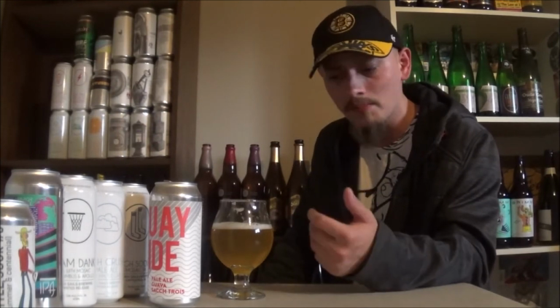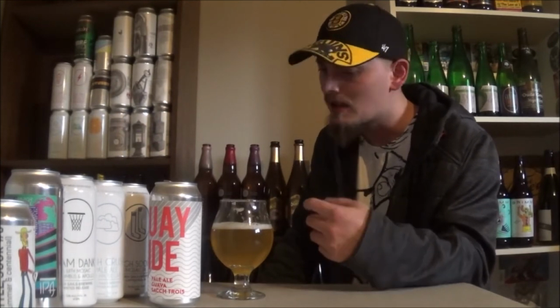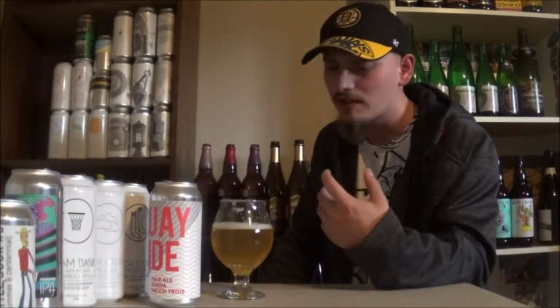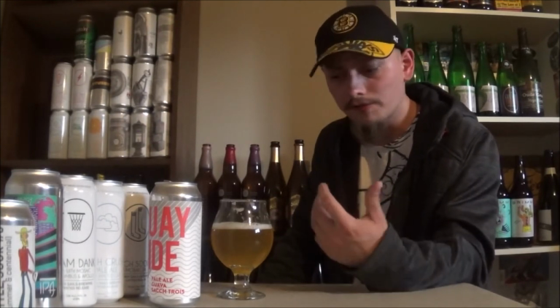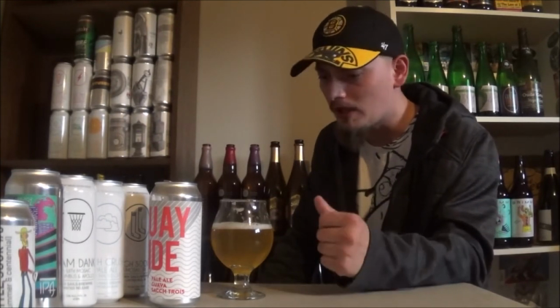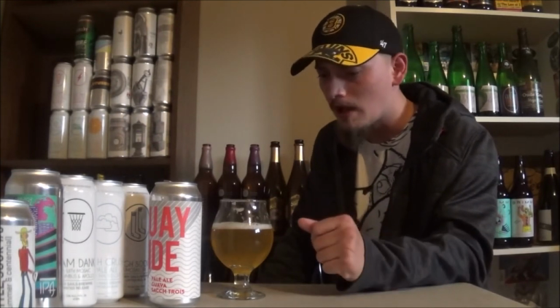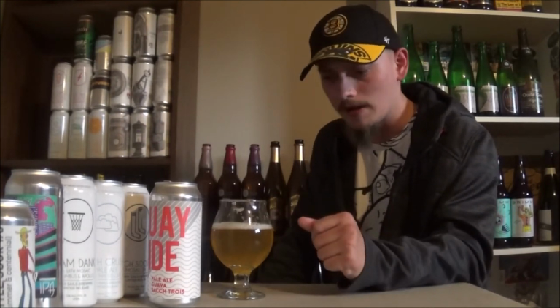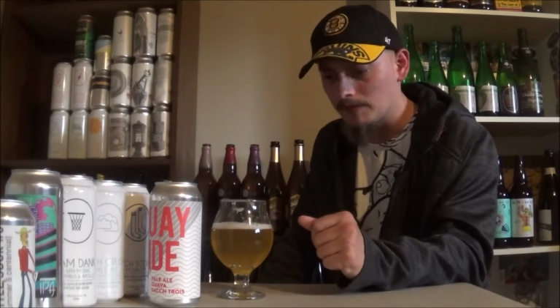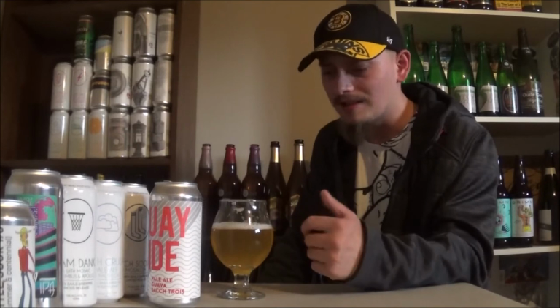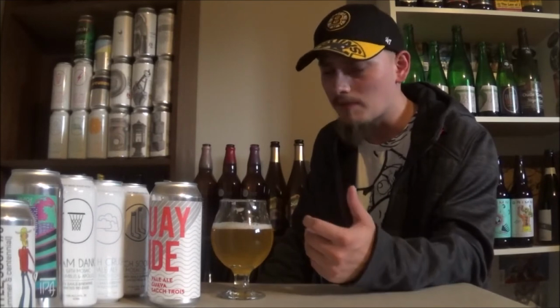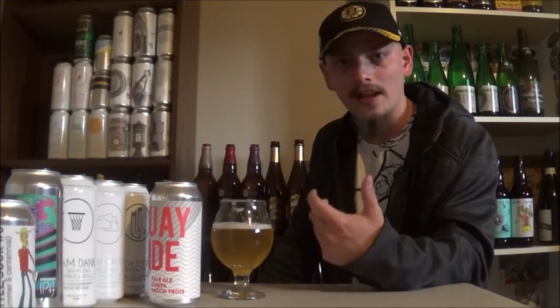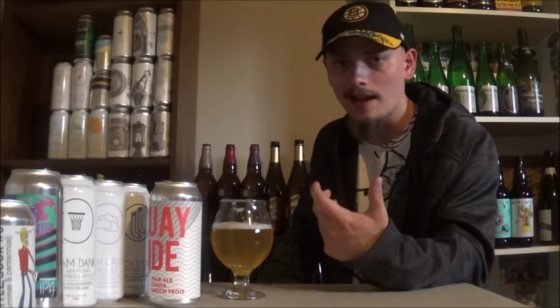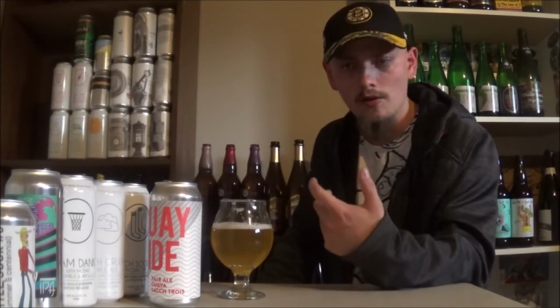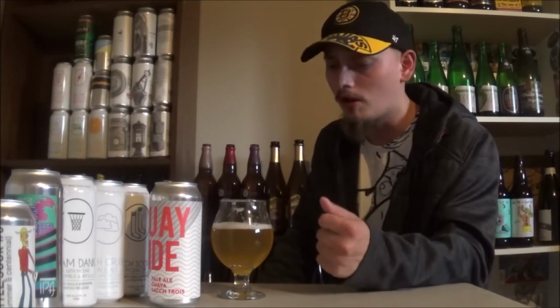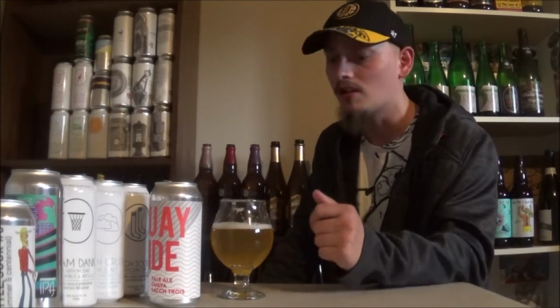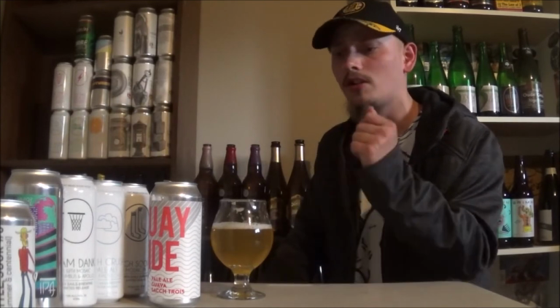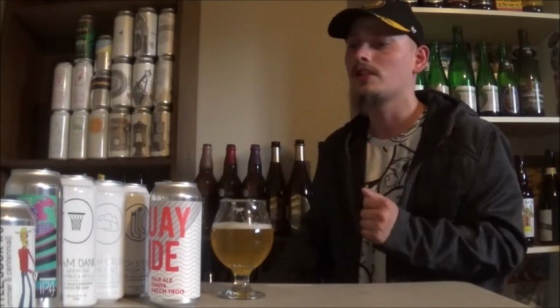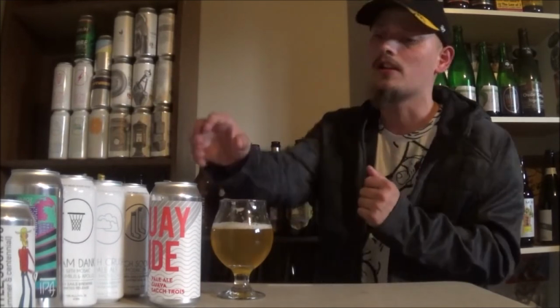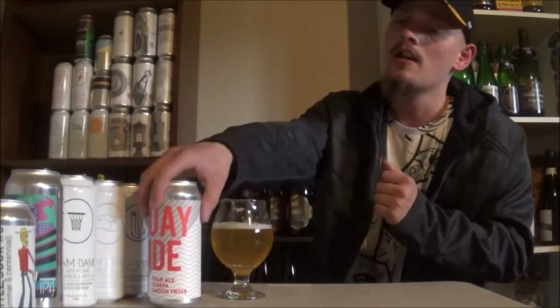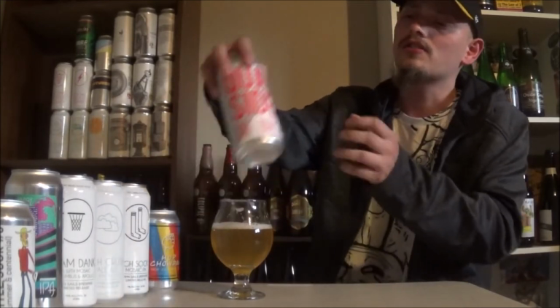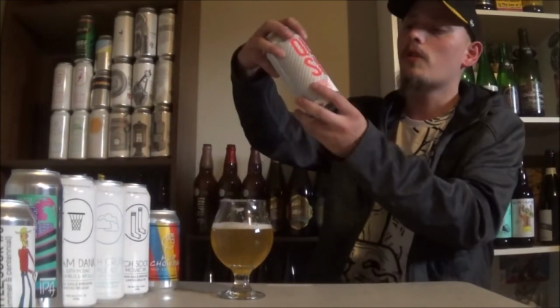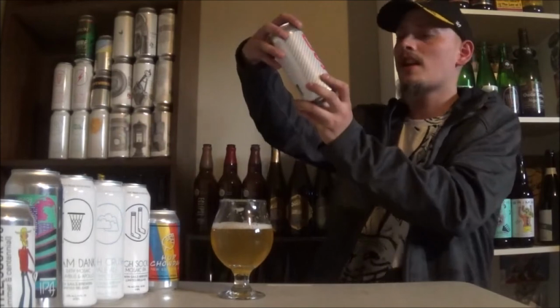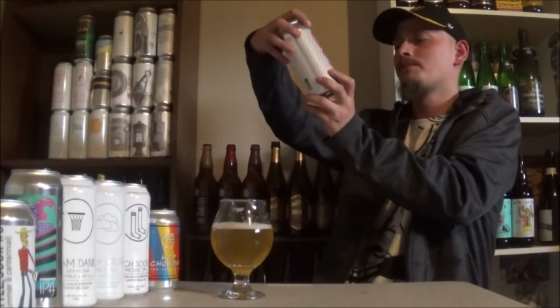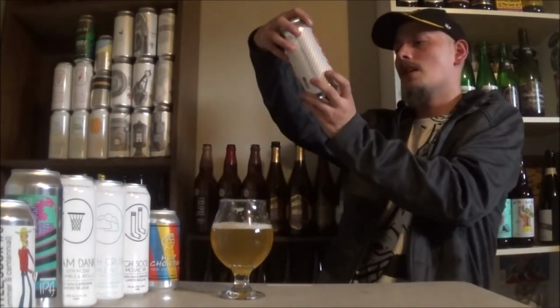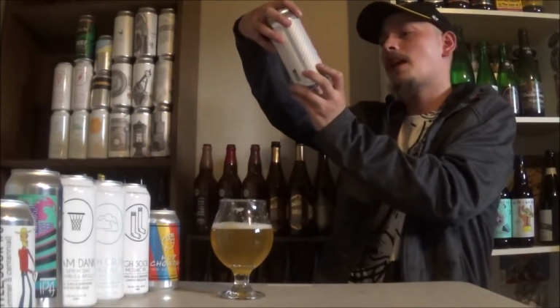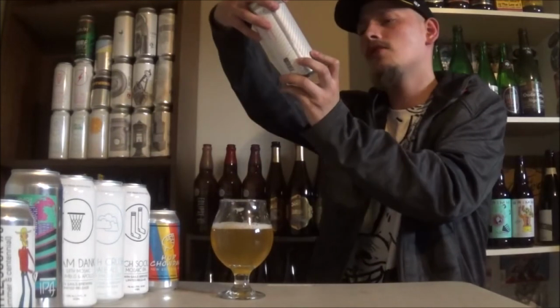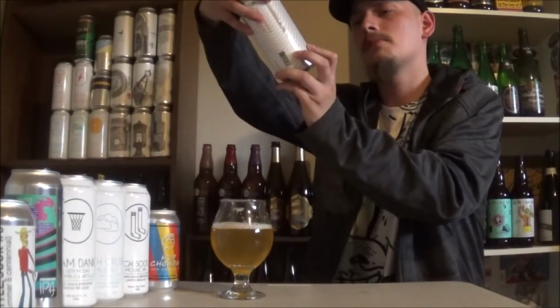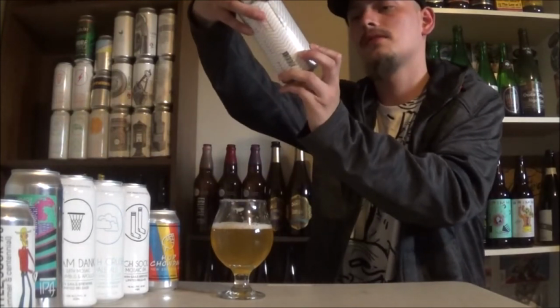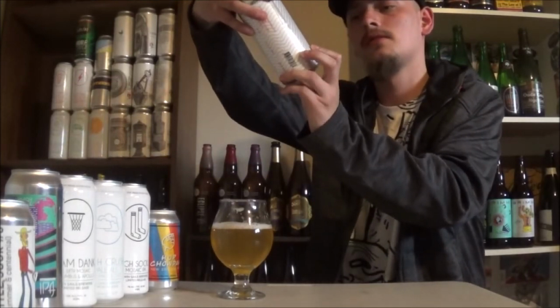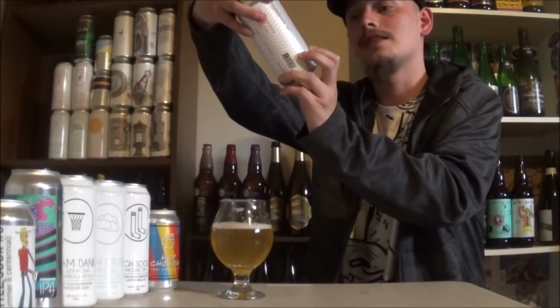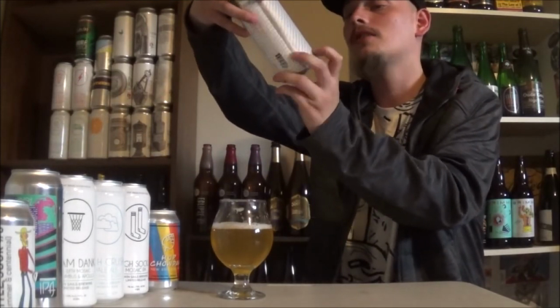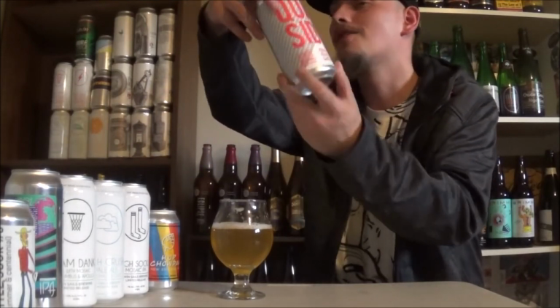Hoppy. Slightly fruity. Getting a nice amount of that tannic, oaky quality. All in all, really good beer. That's the Quayside Pale Ale from Steel and Oak.